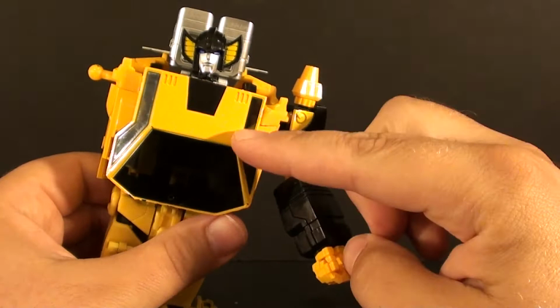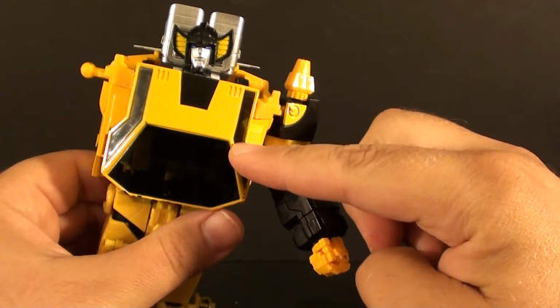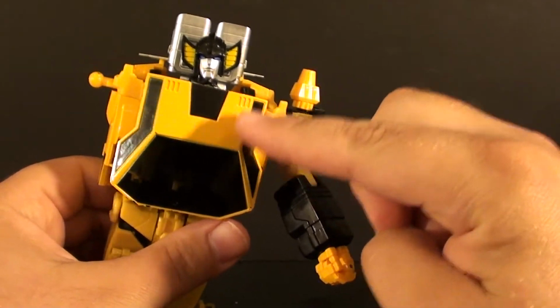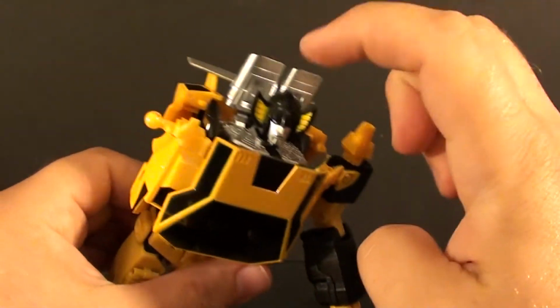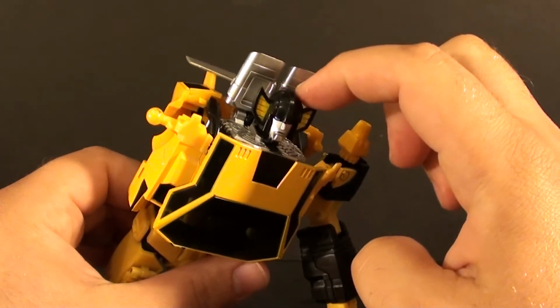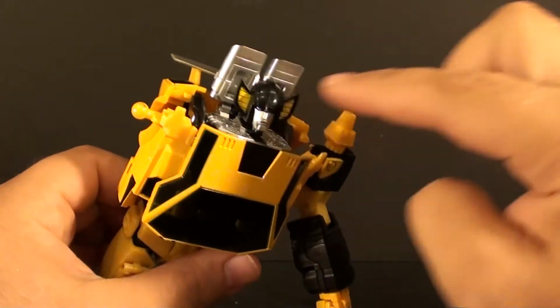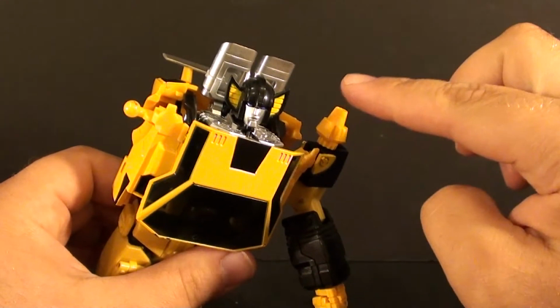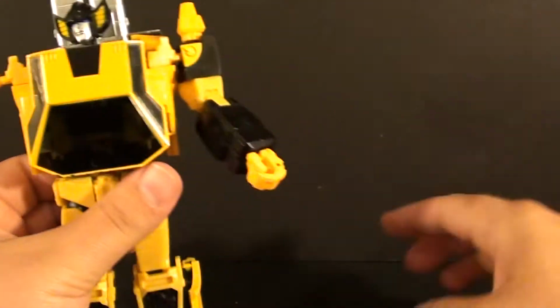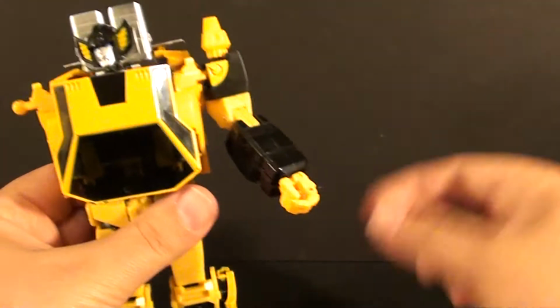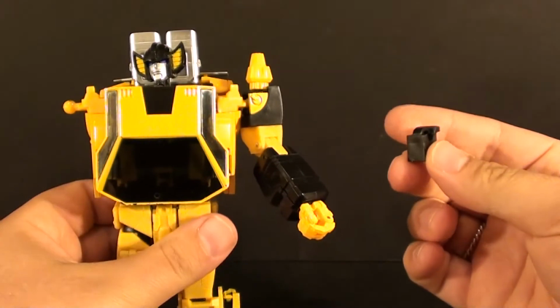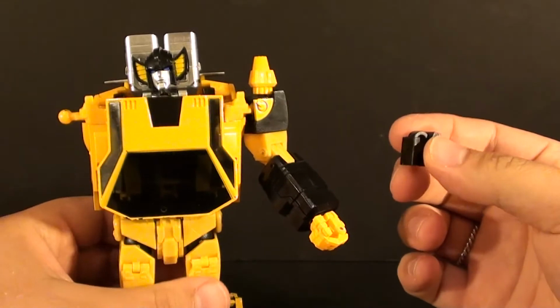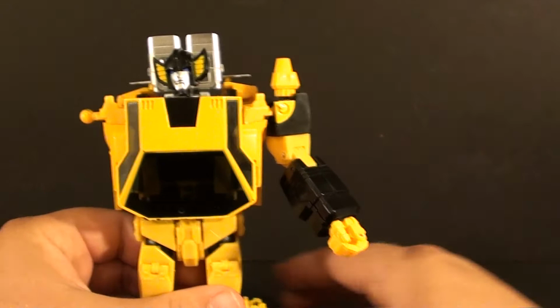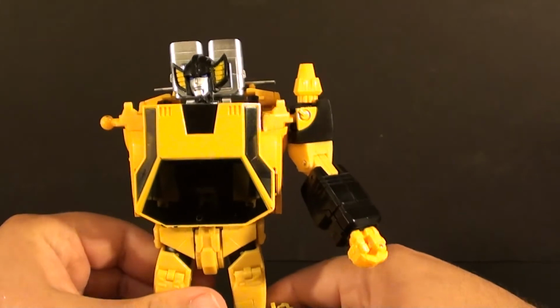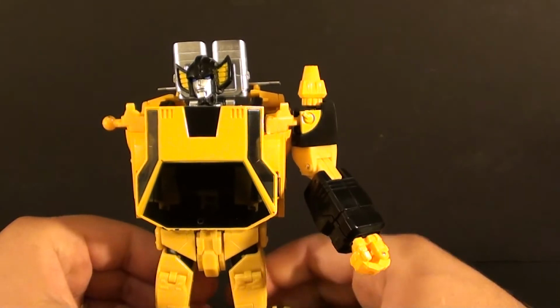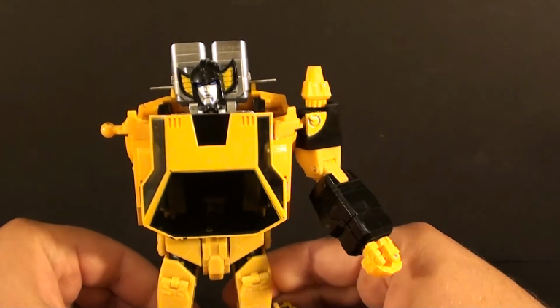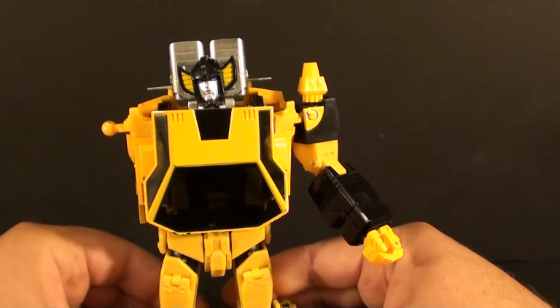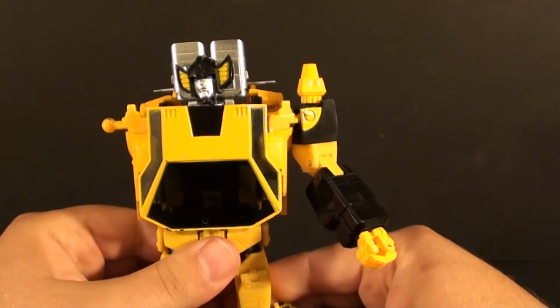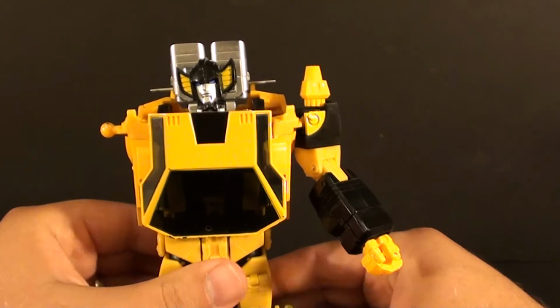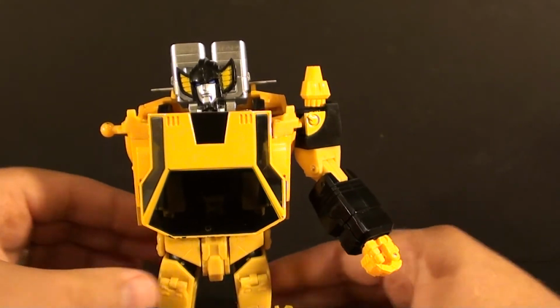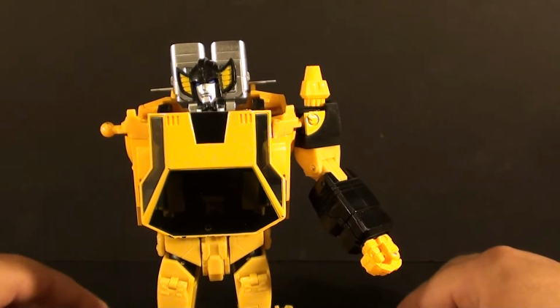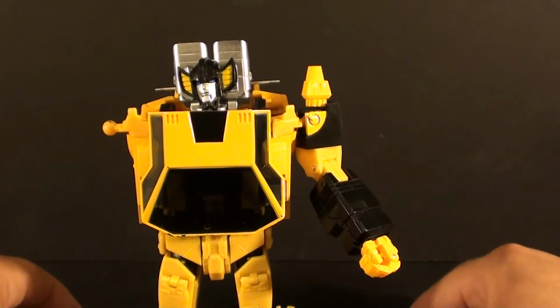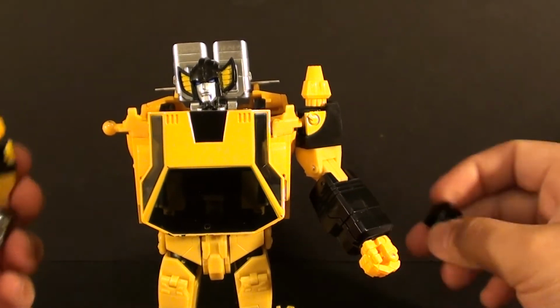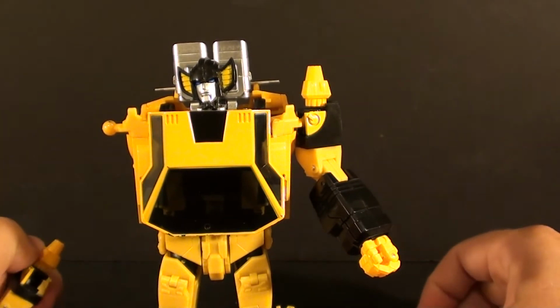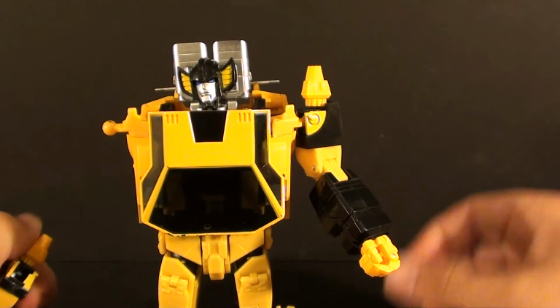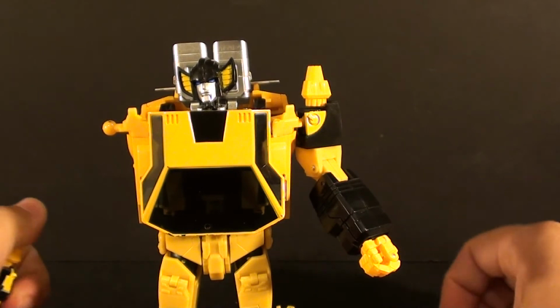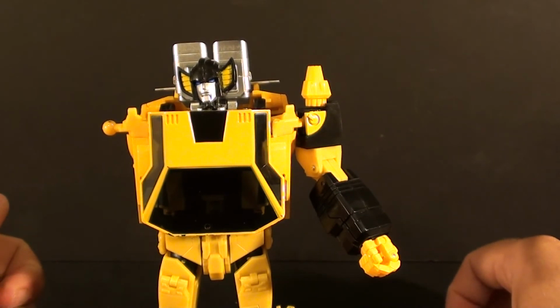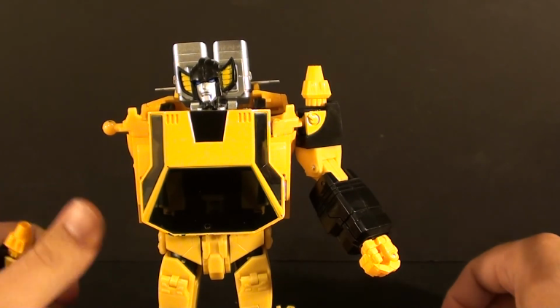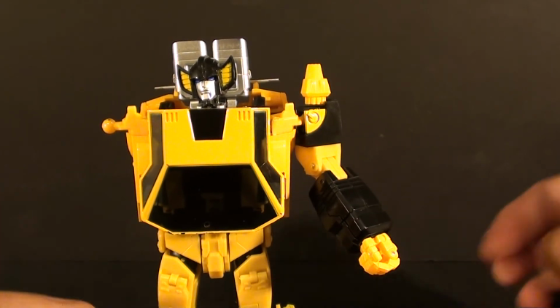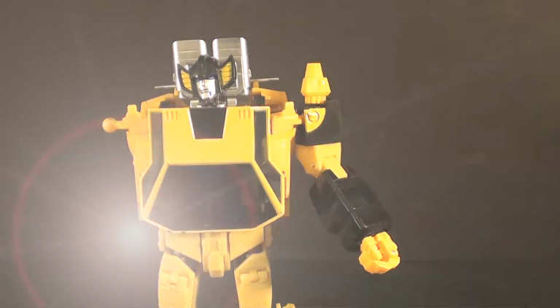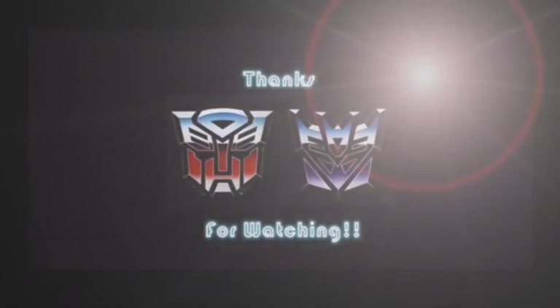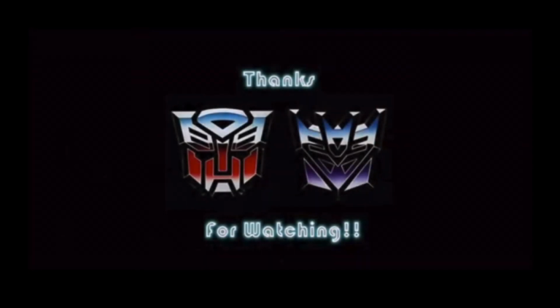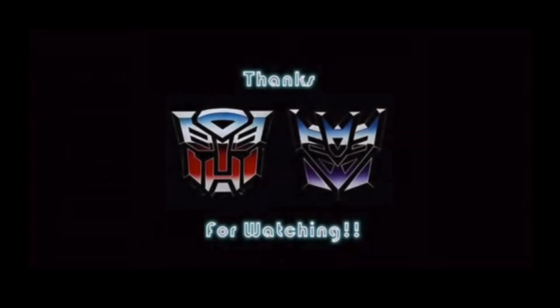Even then, the part that was the problem to me is not fixed. I just wanted to give you guys a little update and share the little Shapeways kit and hopefully enlighten you on how it works. This is T2RX6 — I hope you enjoyed the review, and I'll see you next time.